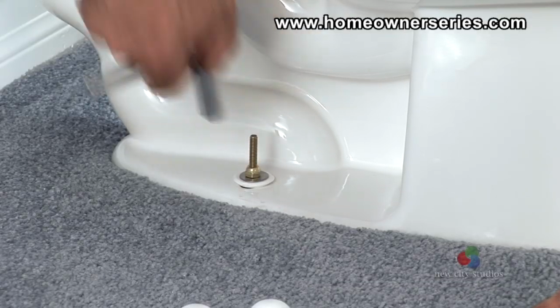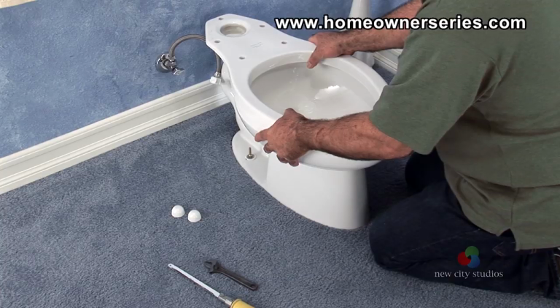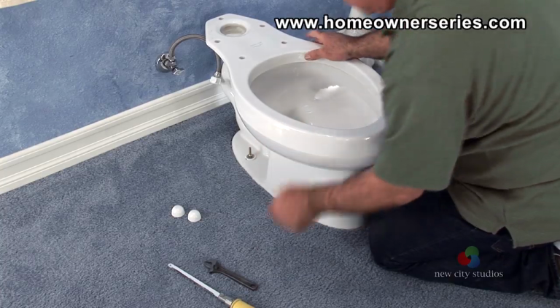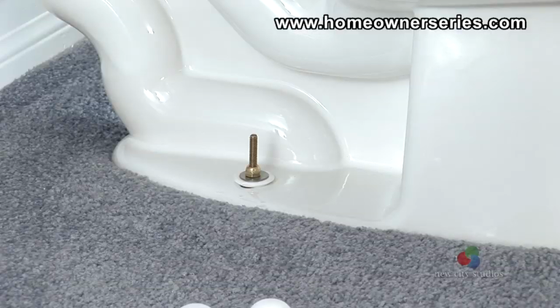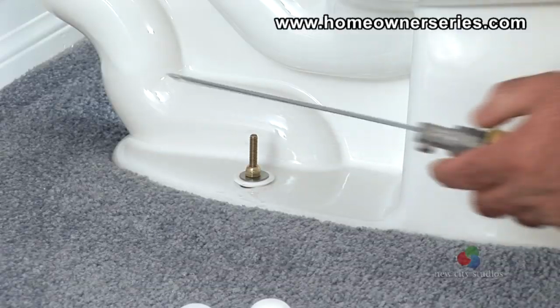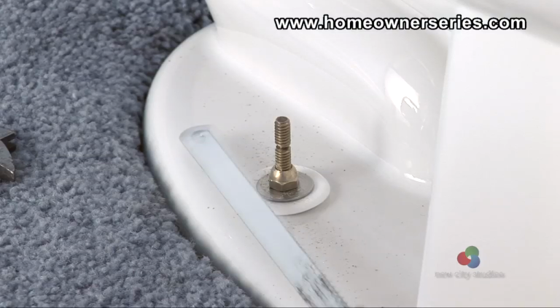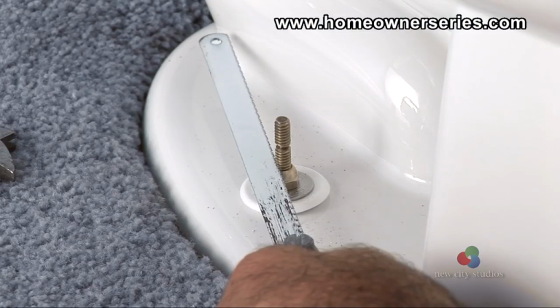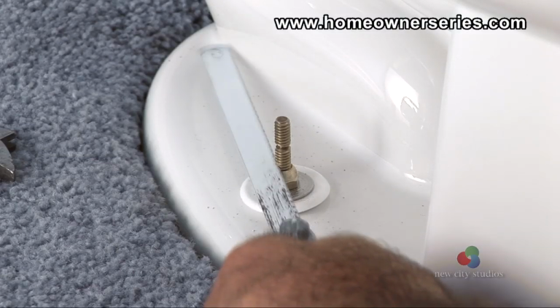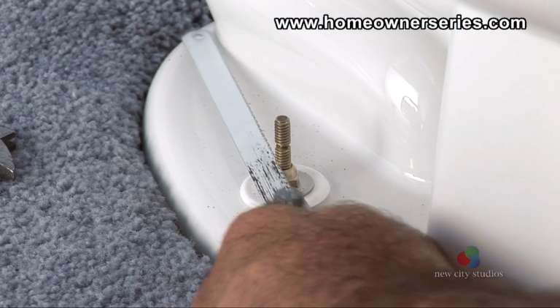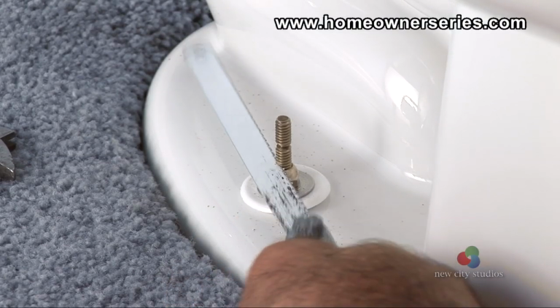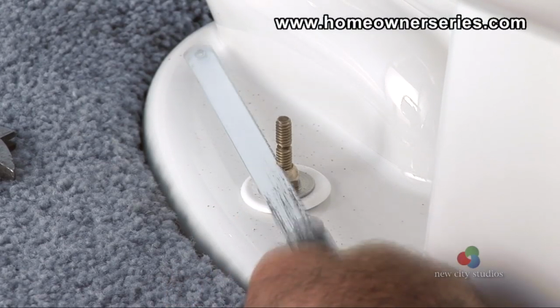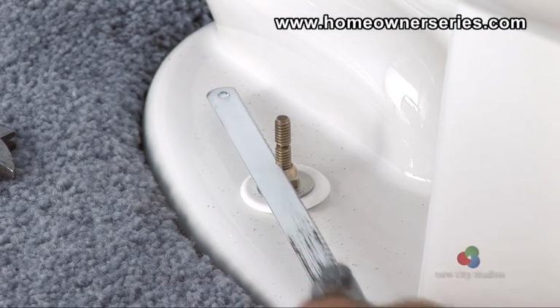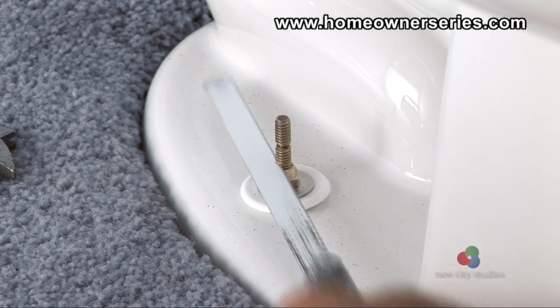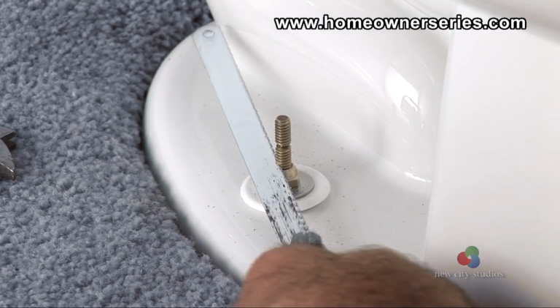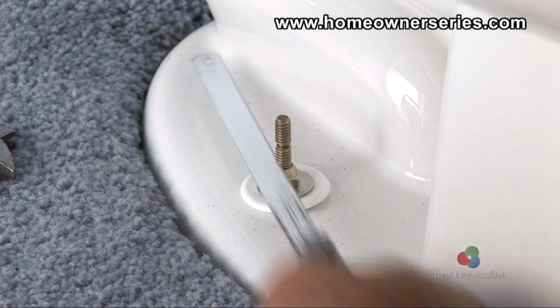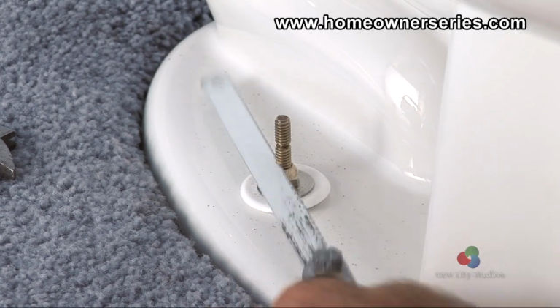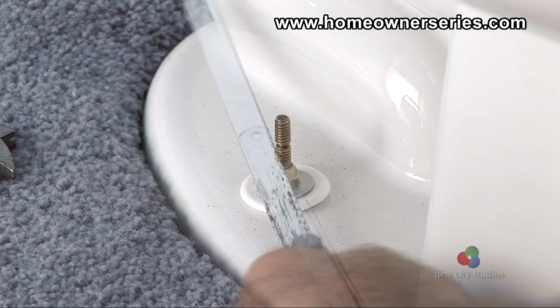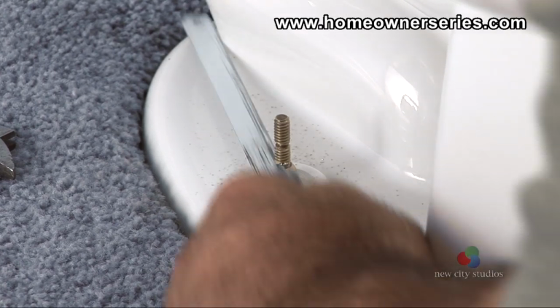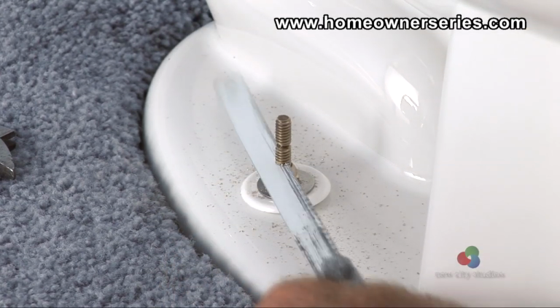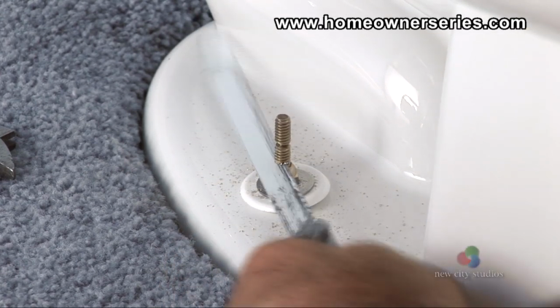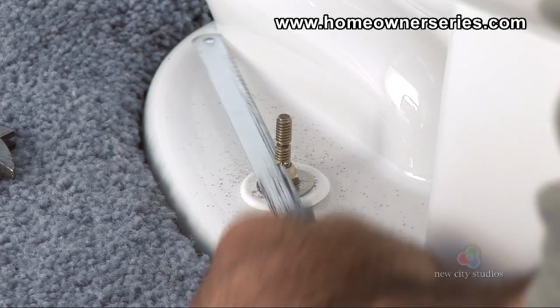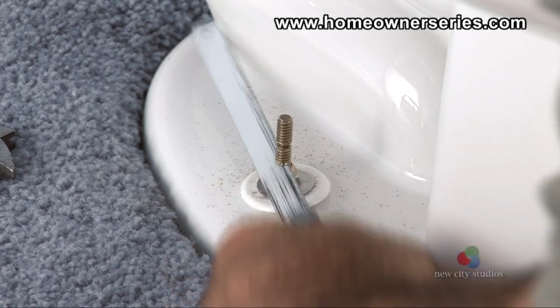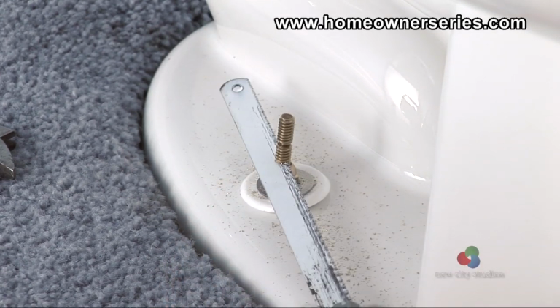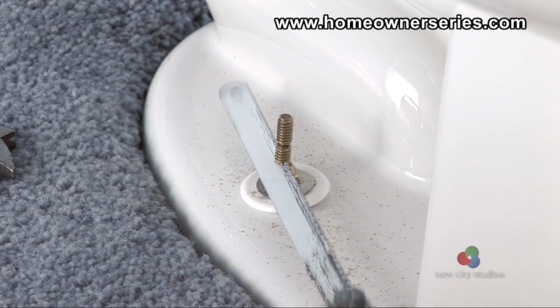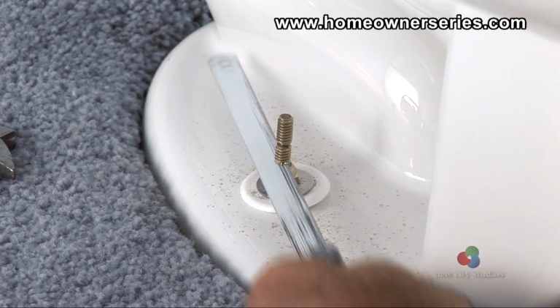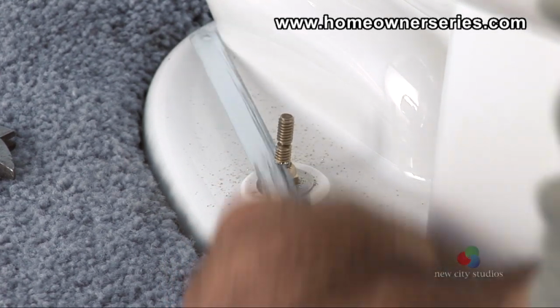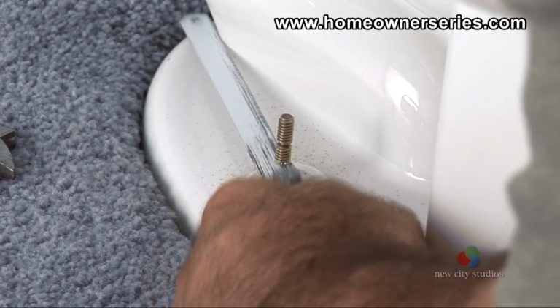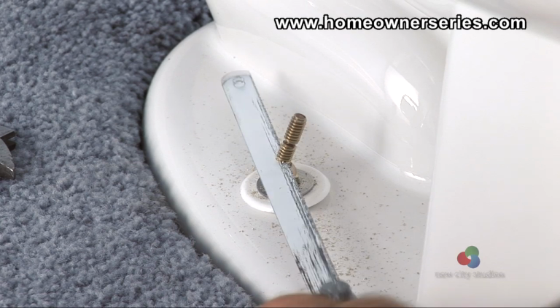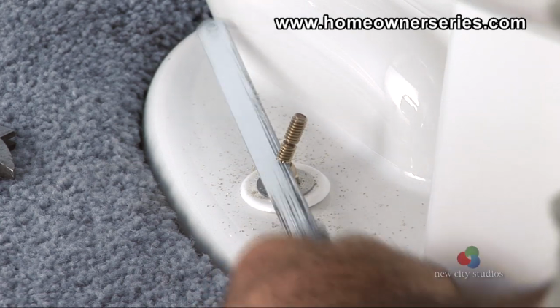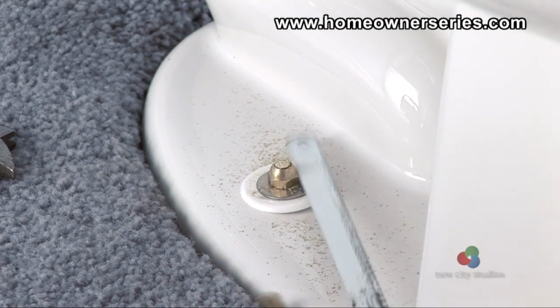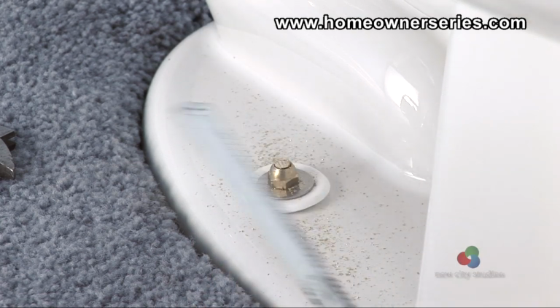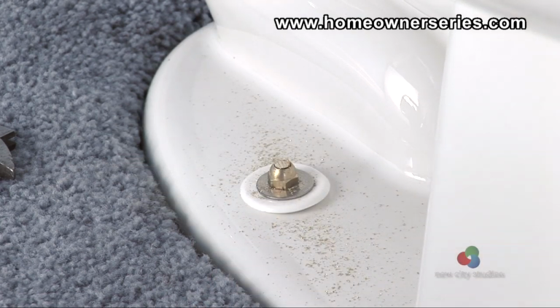With the toilet securely mounted to the flooring, the bolts can be trimmed to a quarter inch past the nut. Using a mini hacksaw, carefully cut off the remainder of the mounting bolts so the entire bolt can be hidden under the plastic finishing cap.